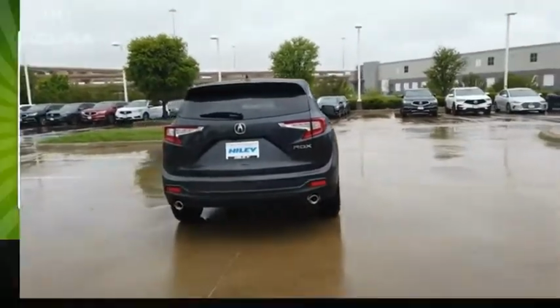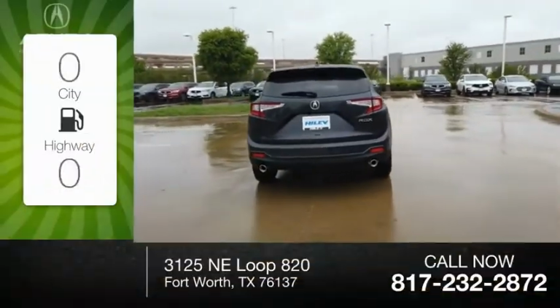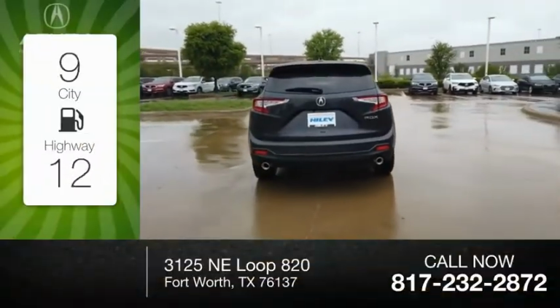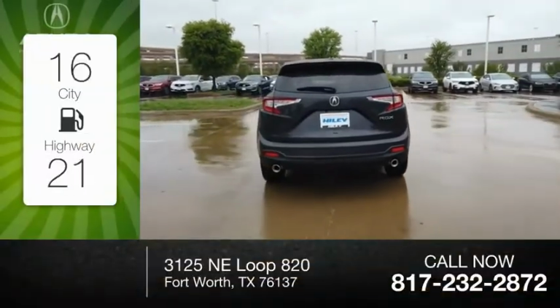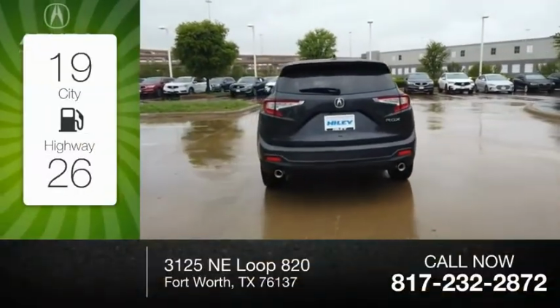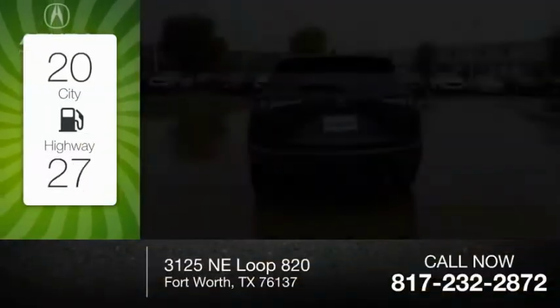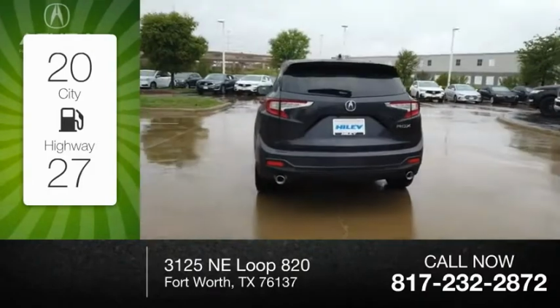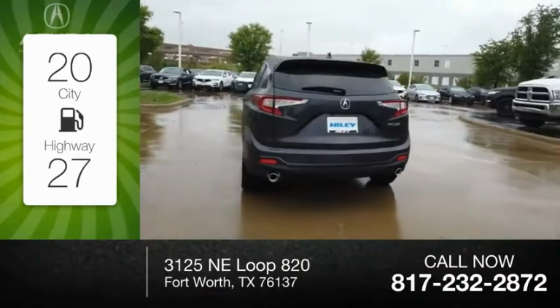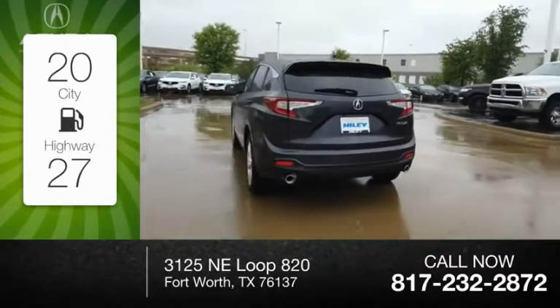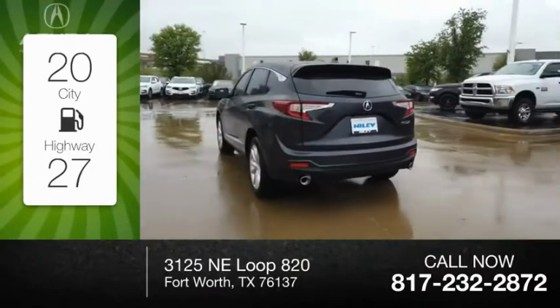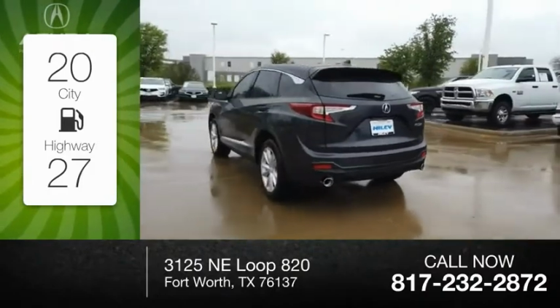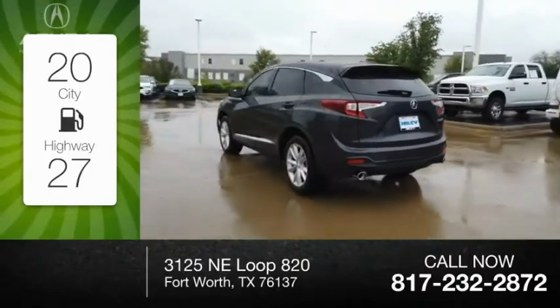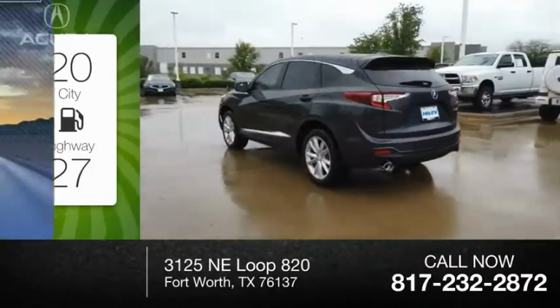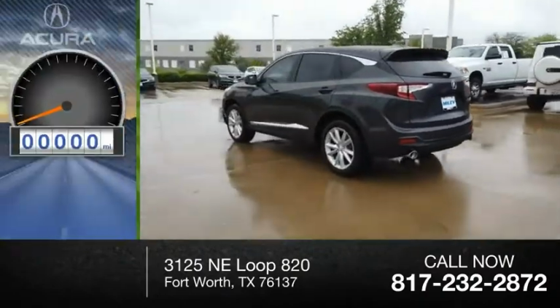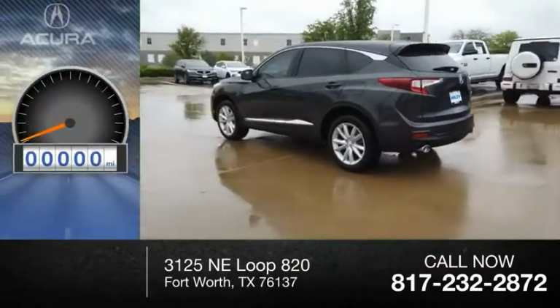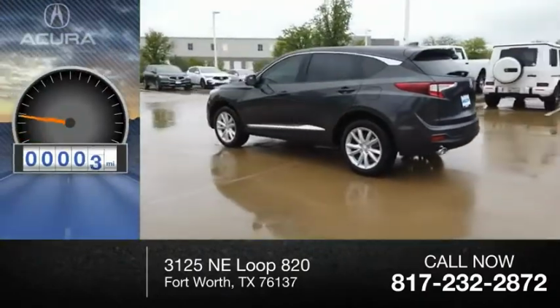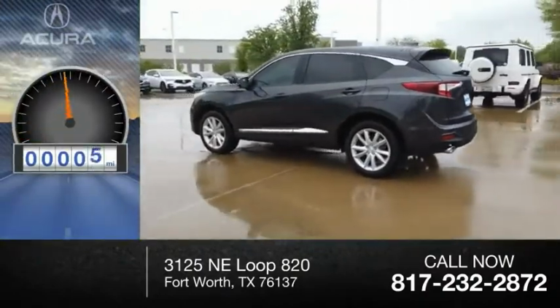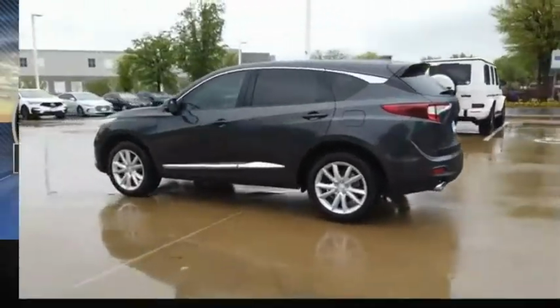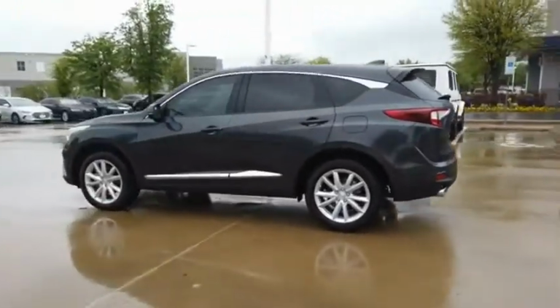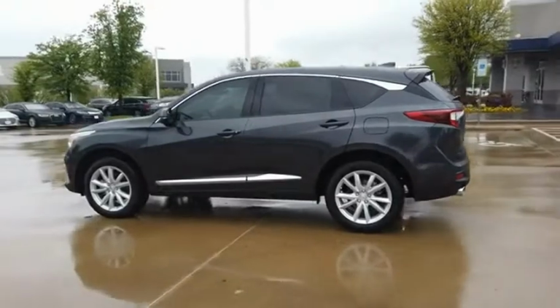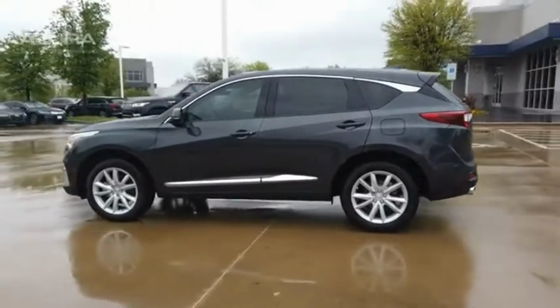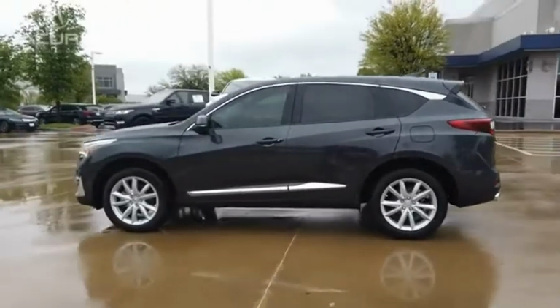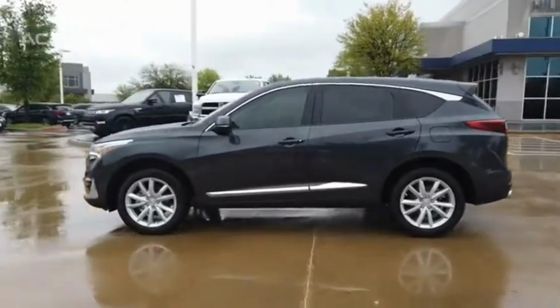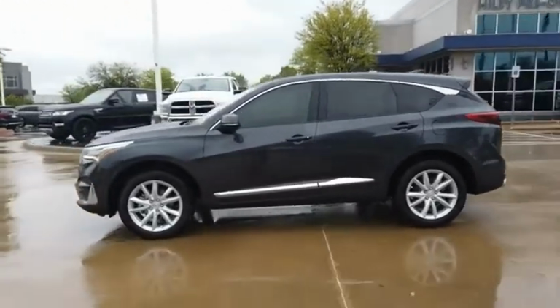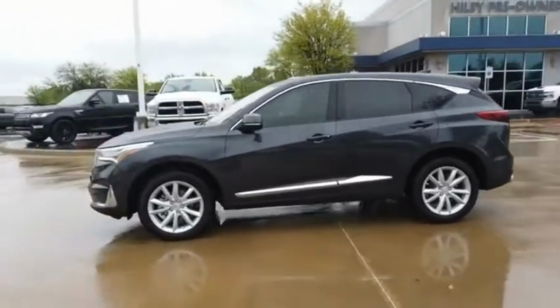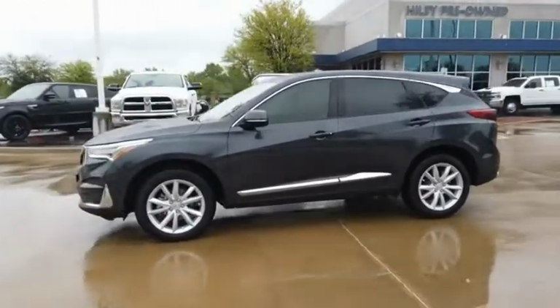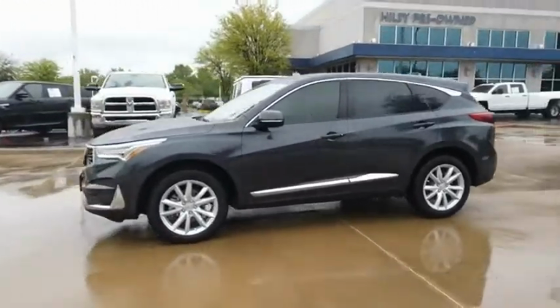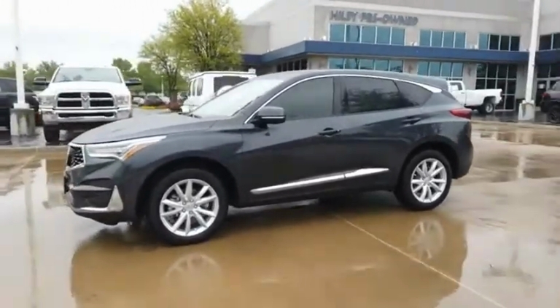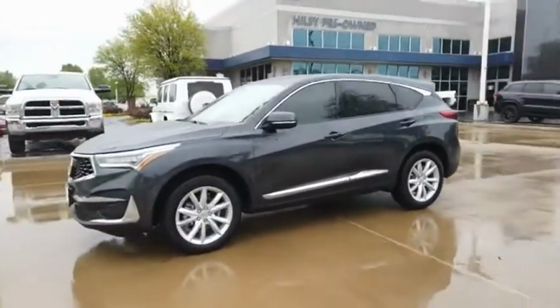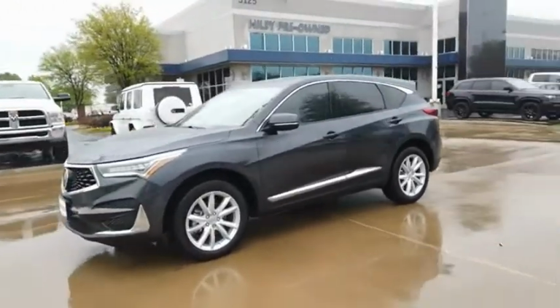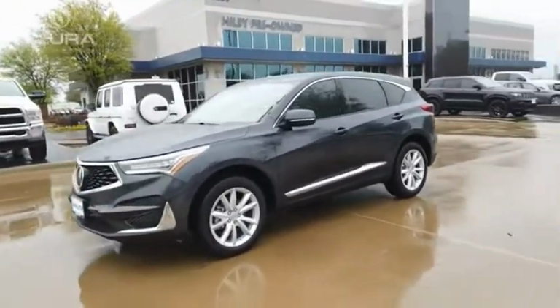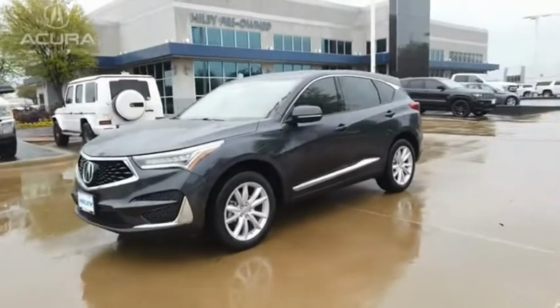Great fuel efficiency saves you money by requiring fewer trips to the gas station. This vehicle has less than 100 miles. The Acura MDX is a wonderful choice if you're looking for a mid-size luxury crossover SUV.